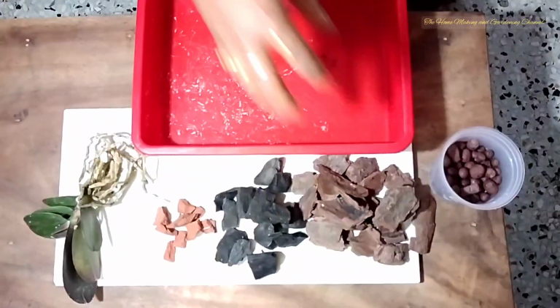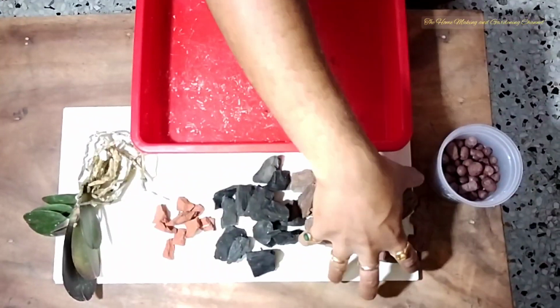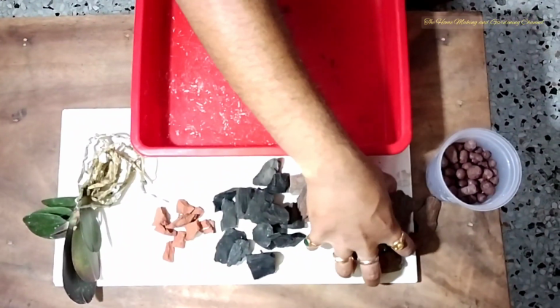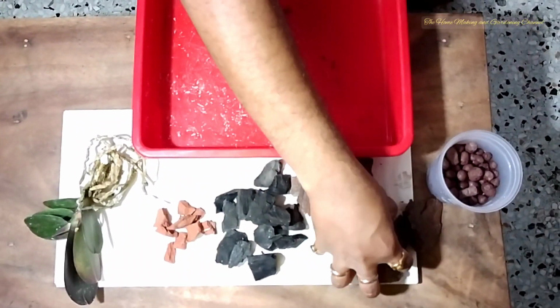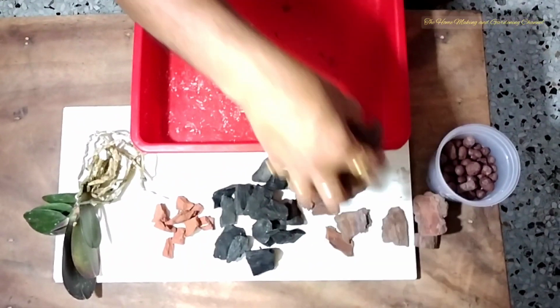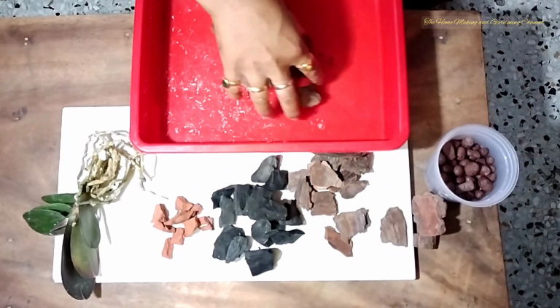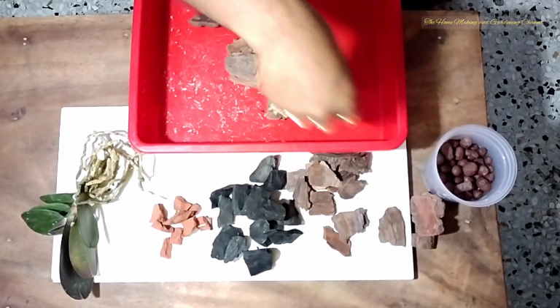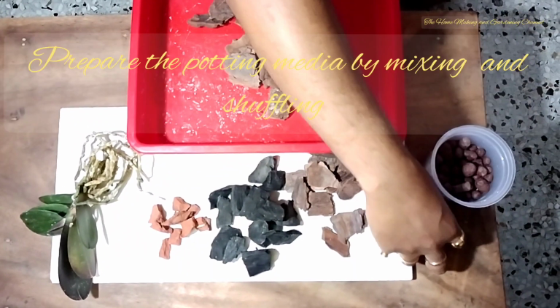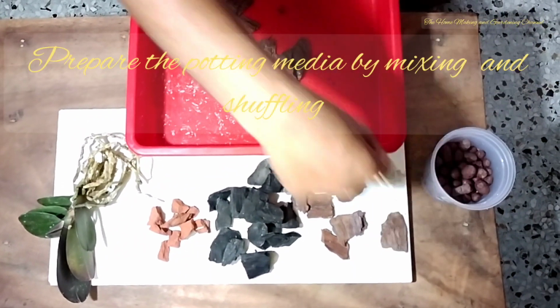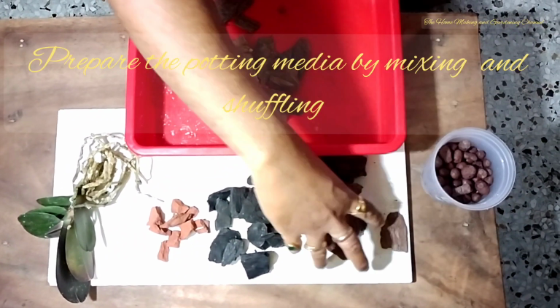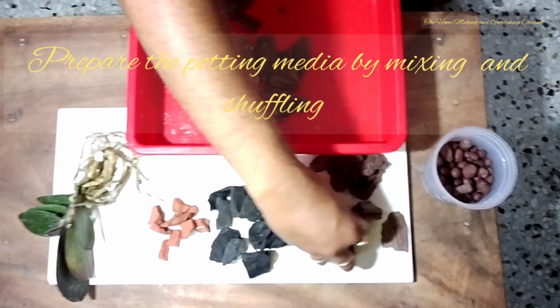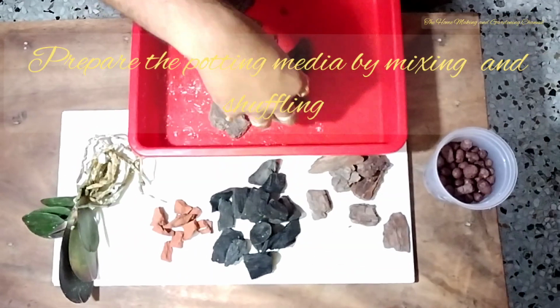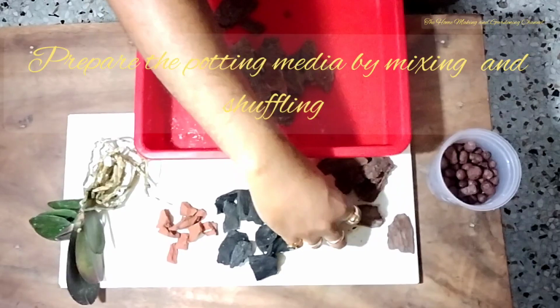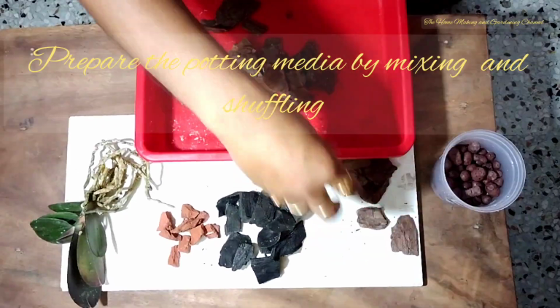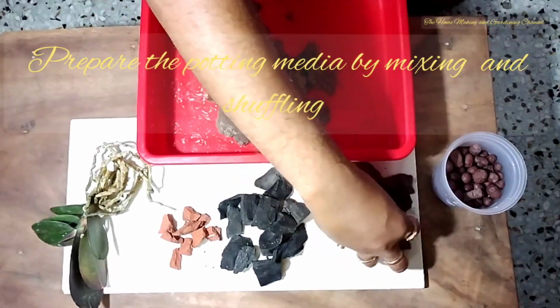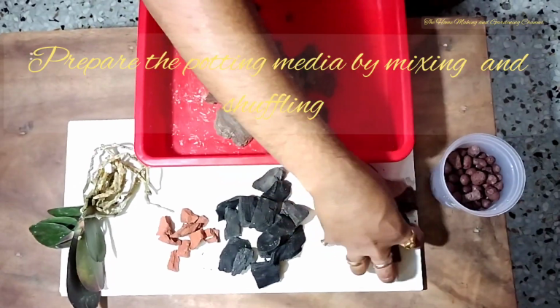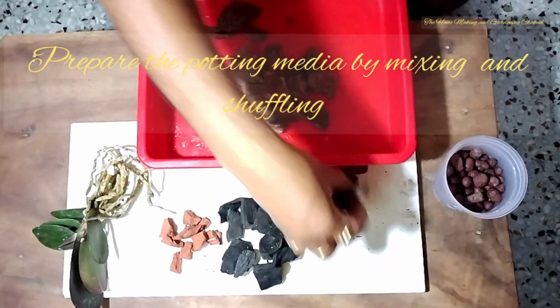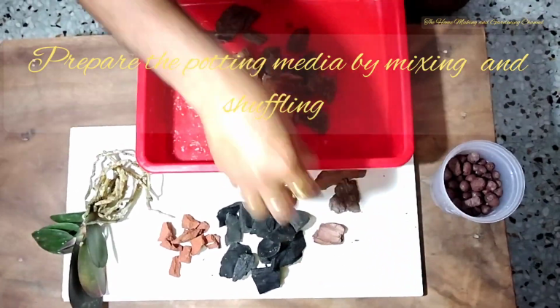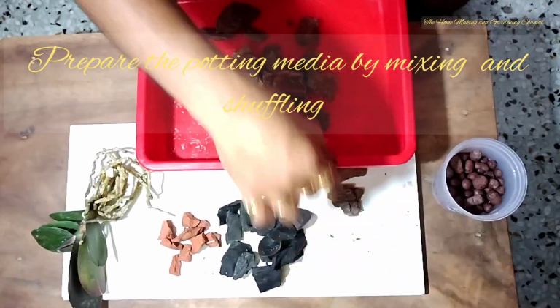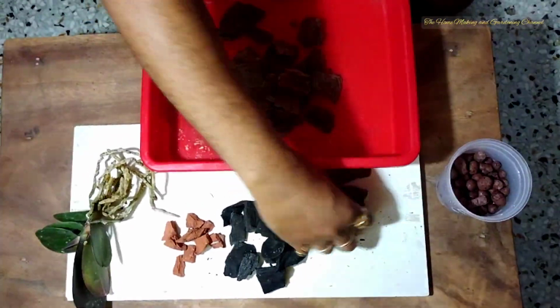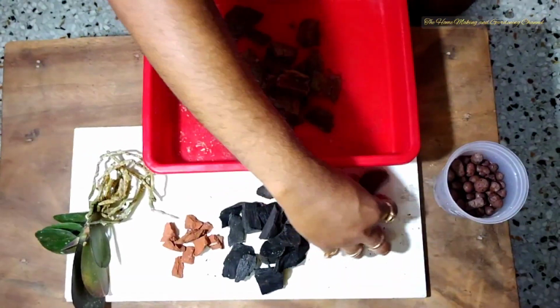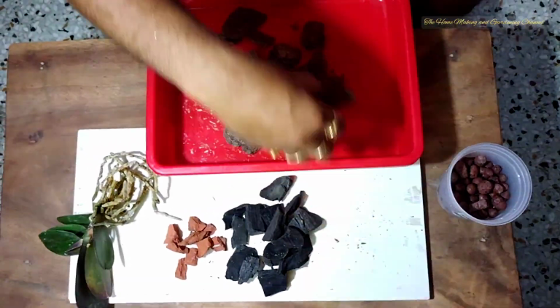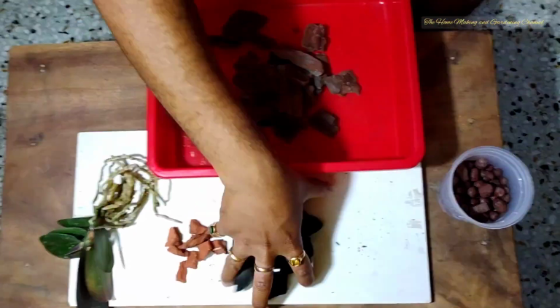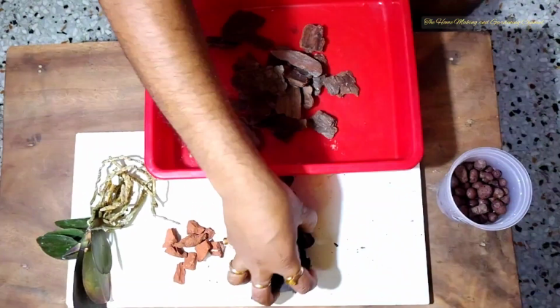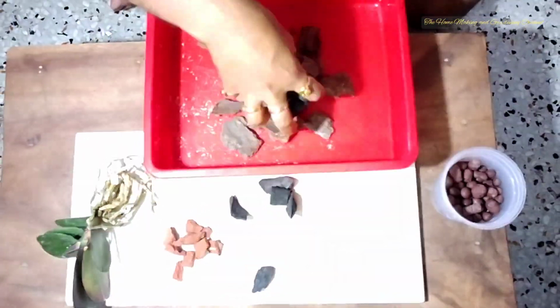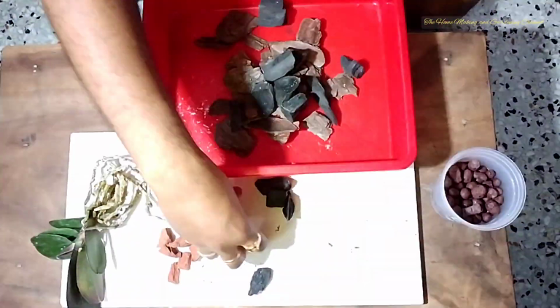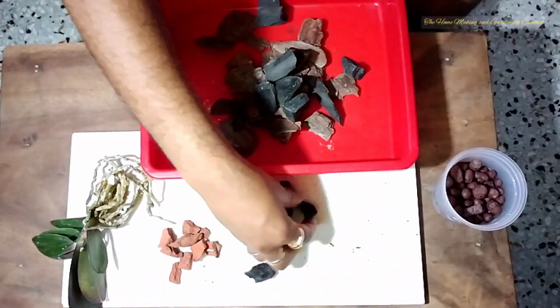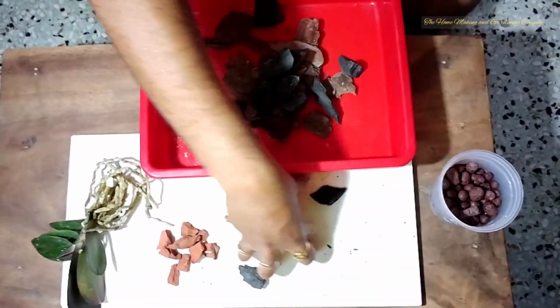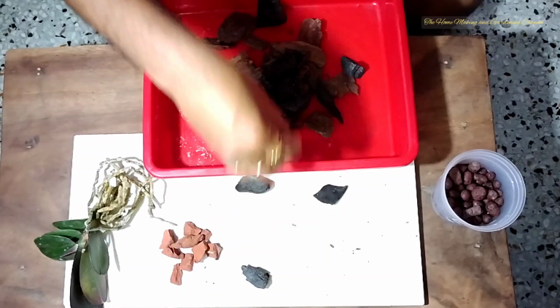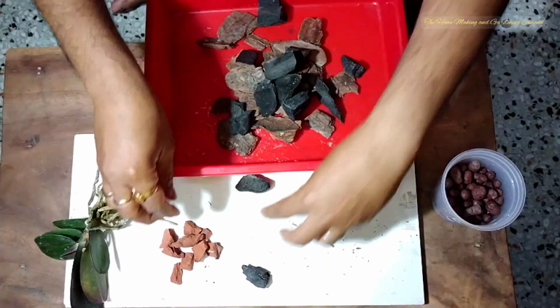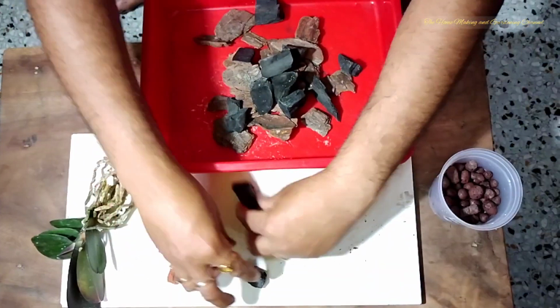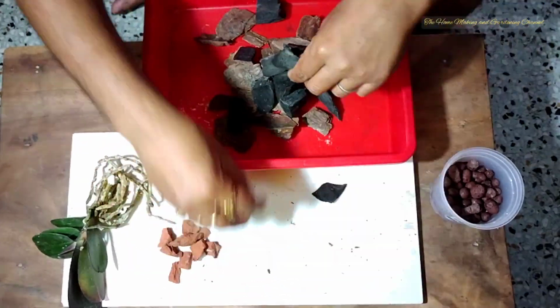We'll take the potting media all together and shuffle them a bit. You can also pre-treat them with fungicide as well.